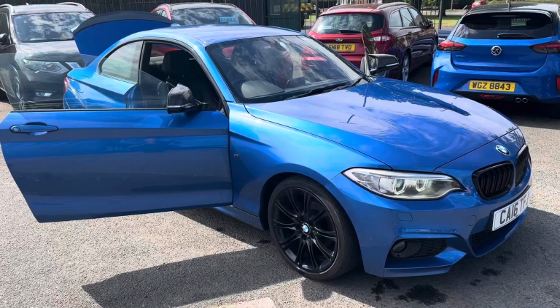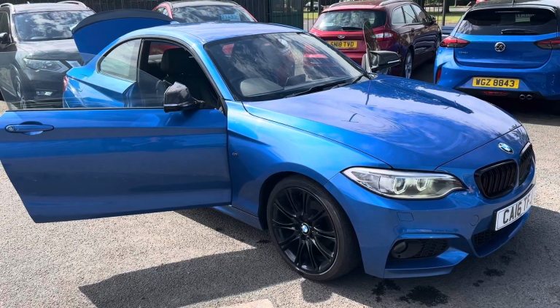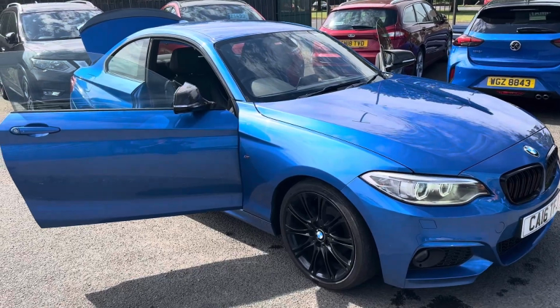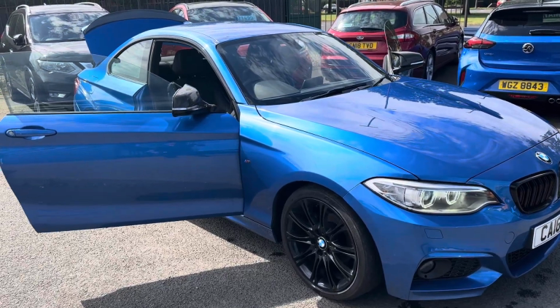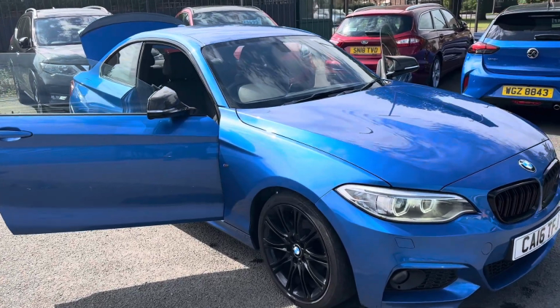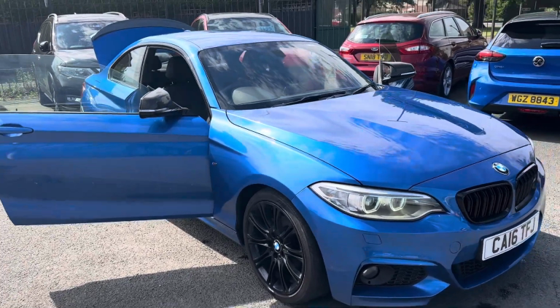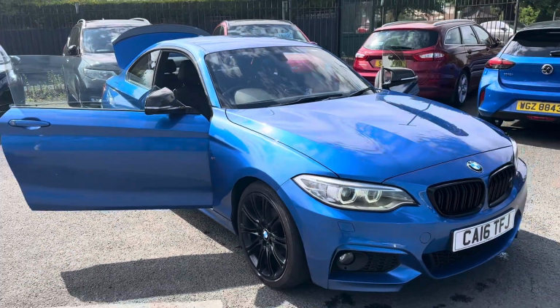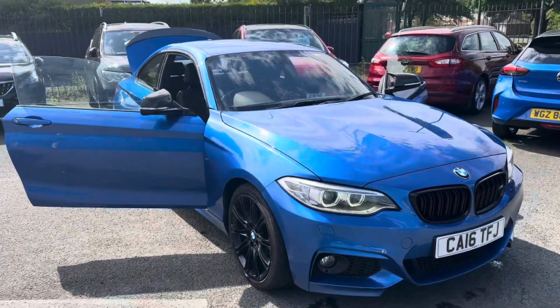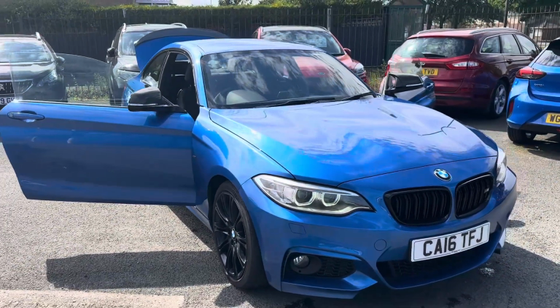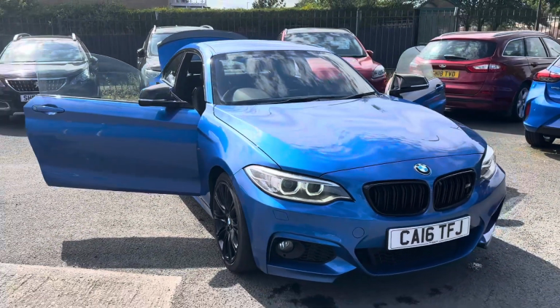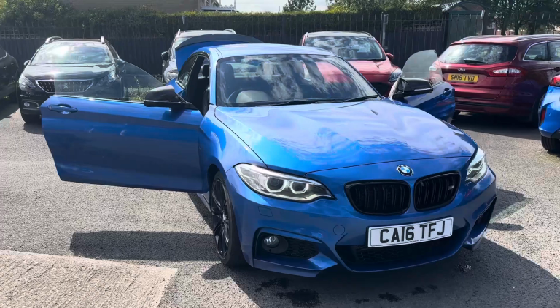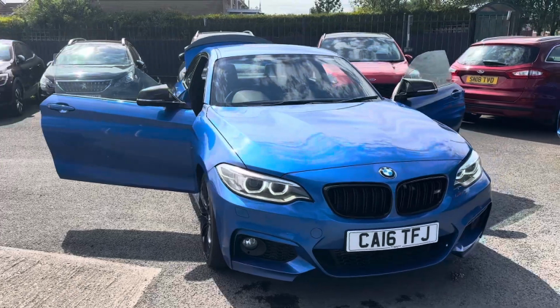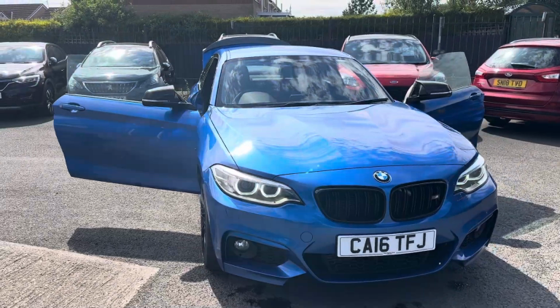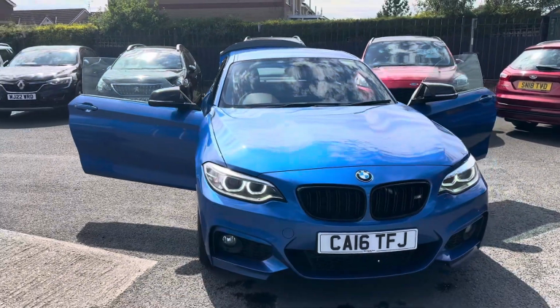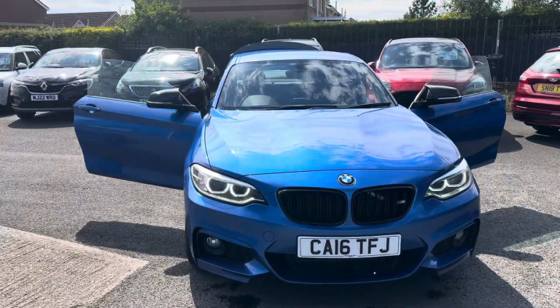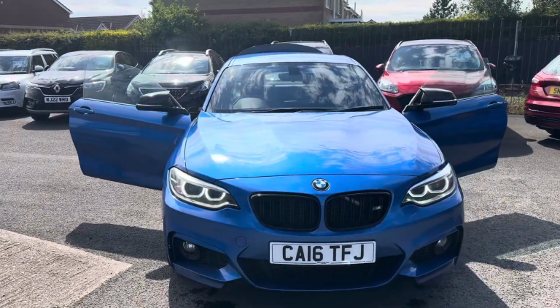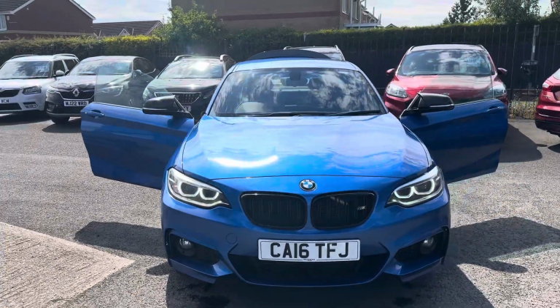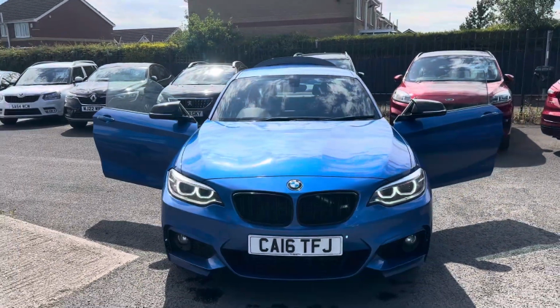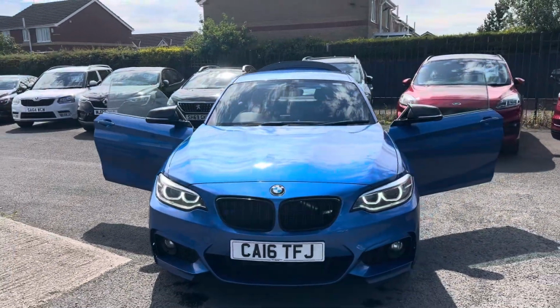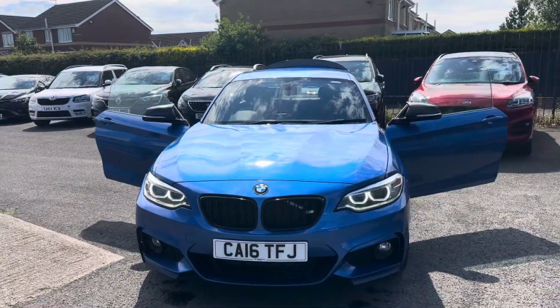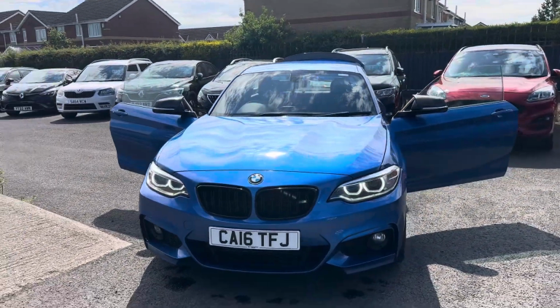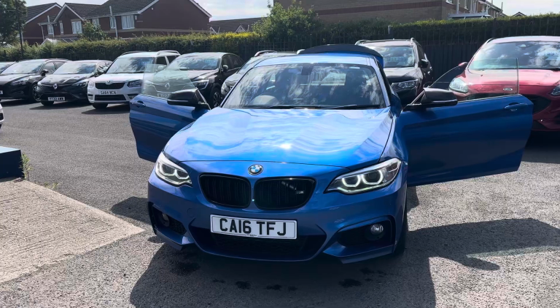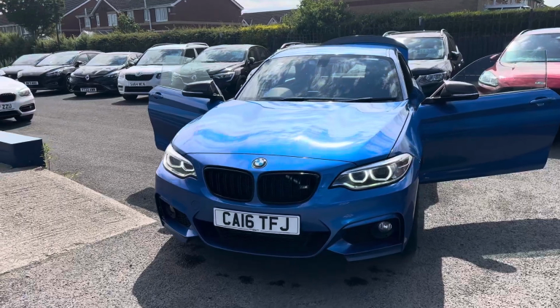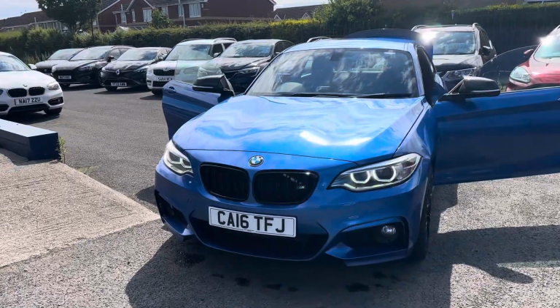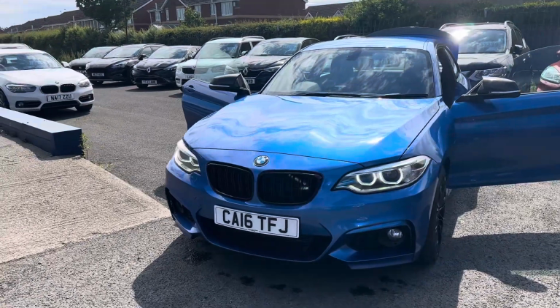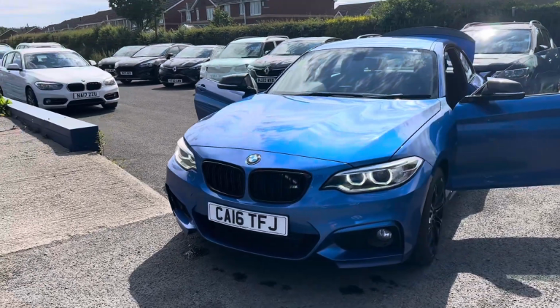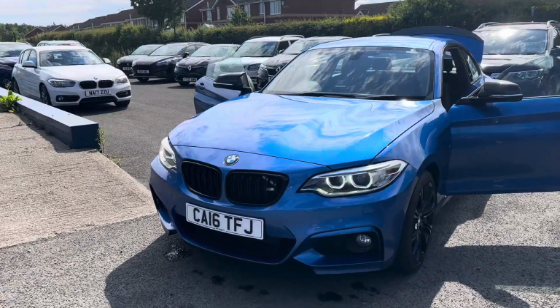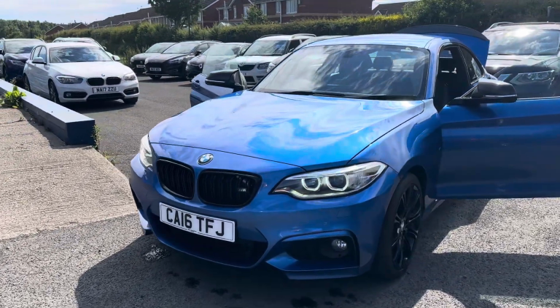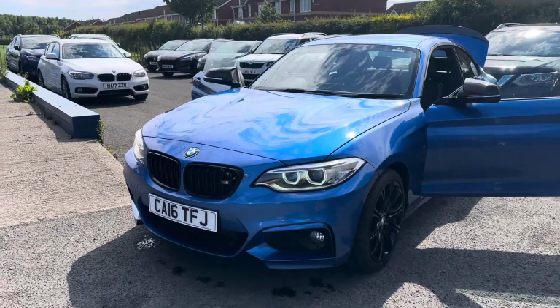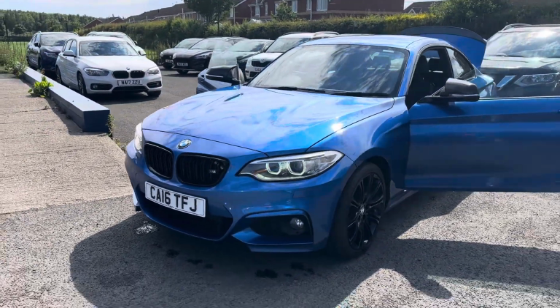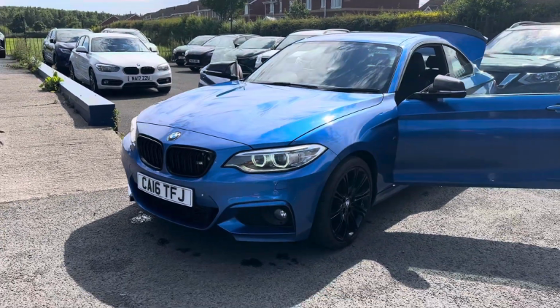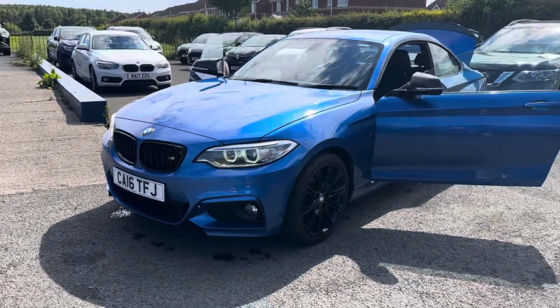Hello and welcome to Alex Hot Cars in Guidepost. I'd like to present this beautiful 2016 16-plate BMW 2 Series 218i M Sport. It's only covered 51,000 miles and has an excellent service history.